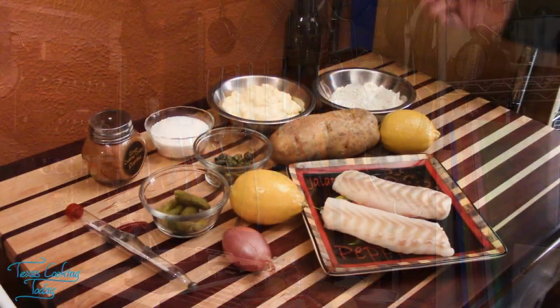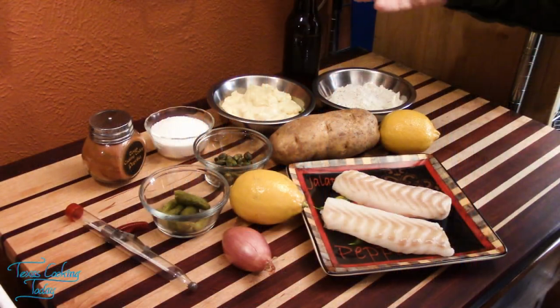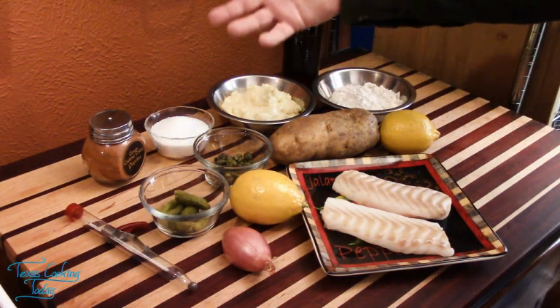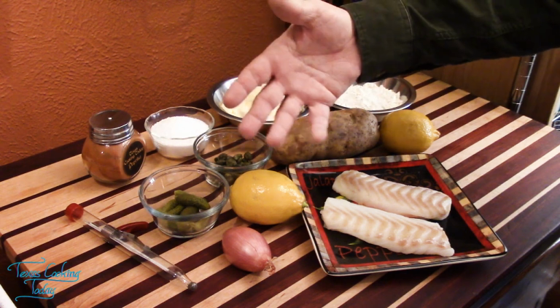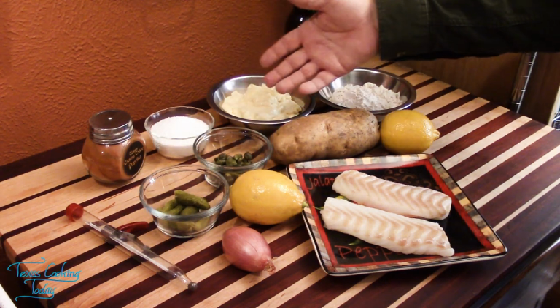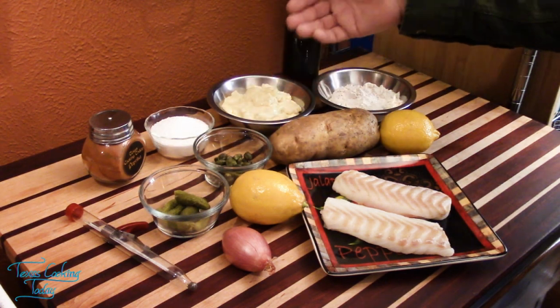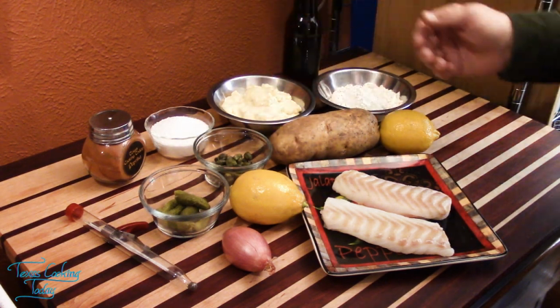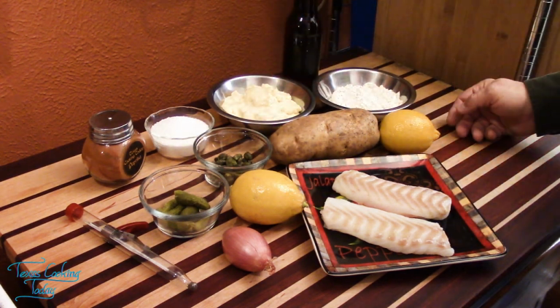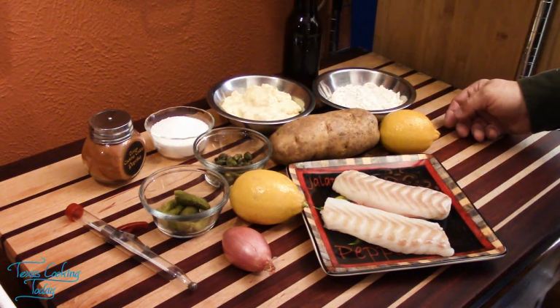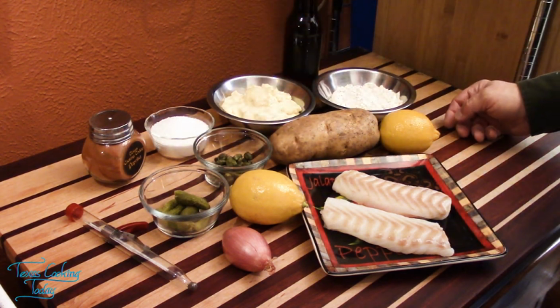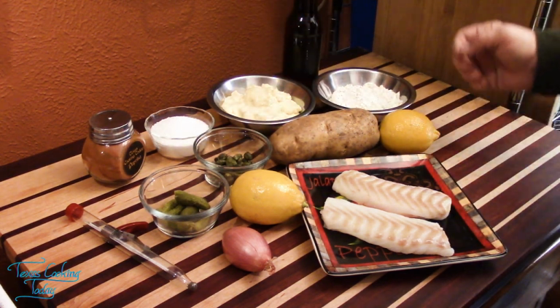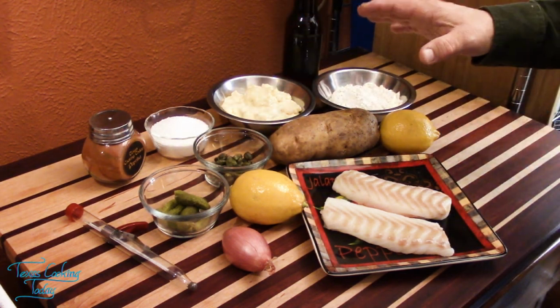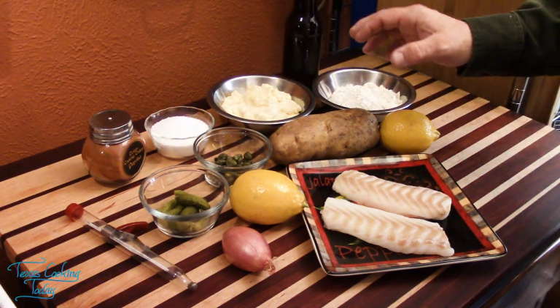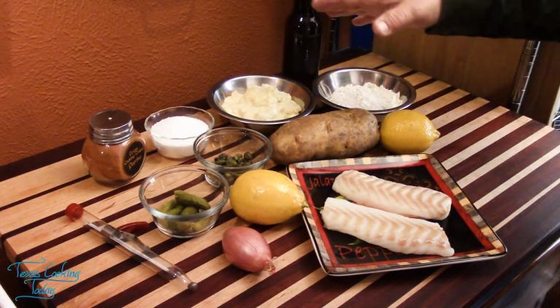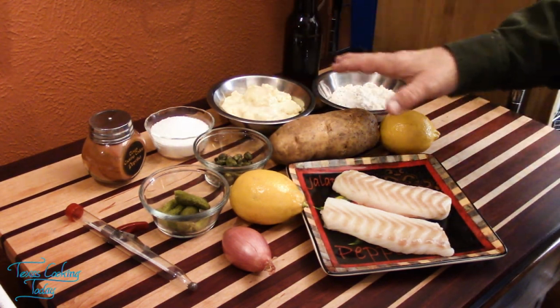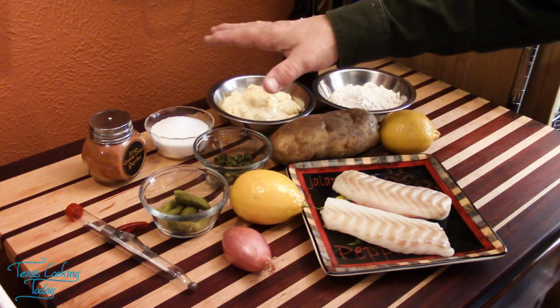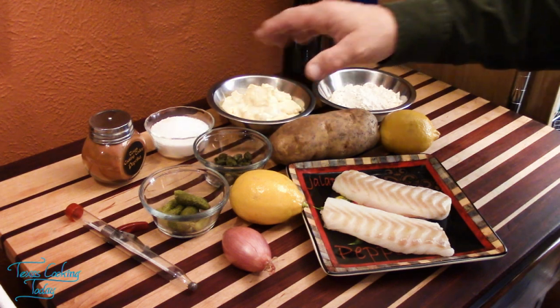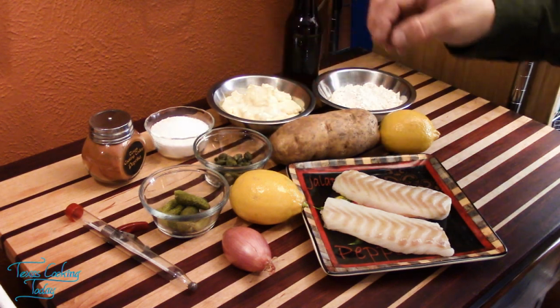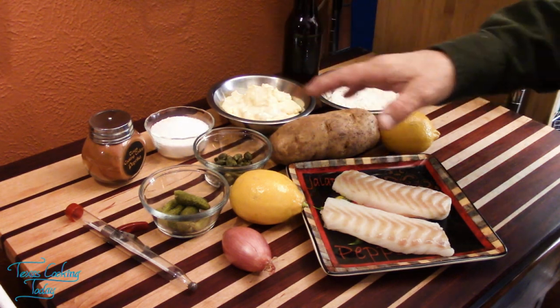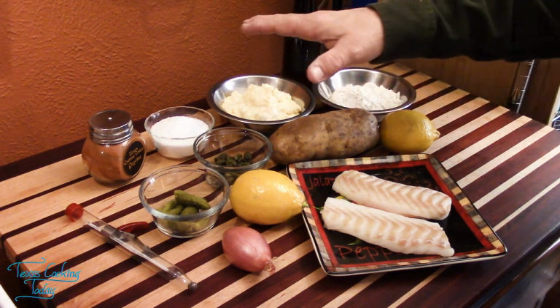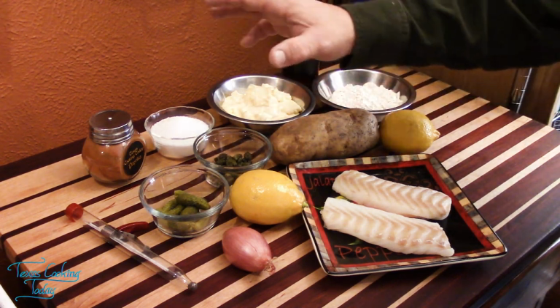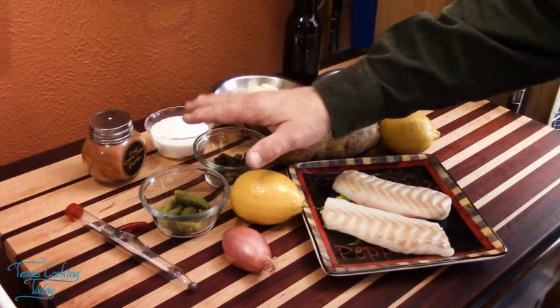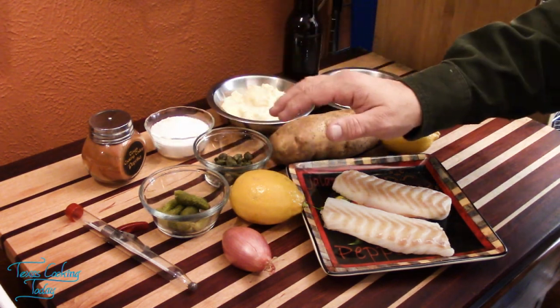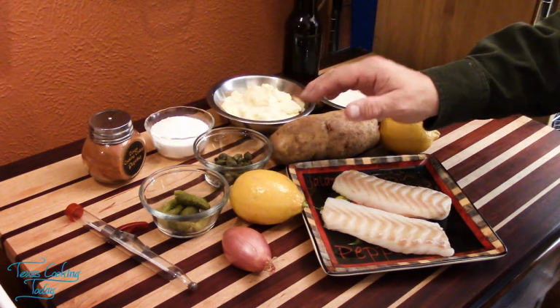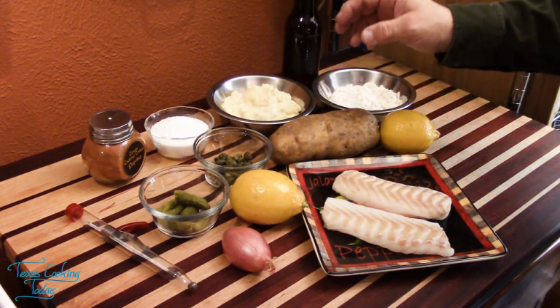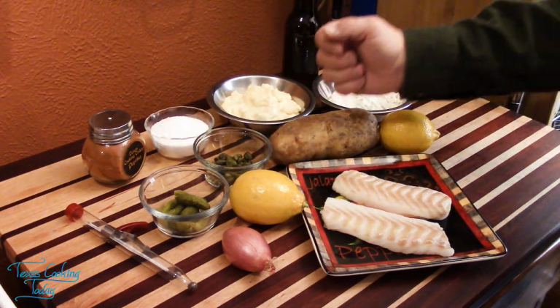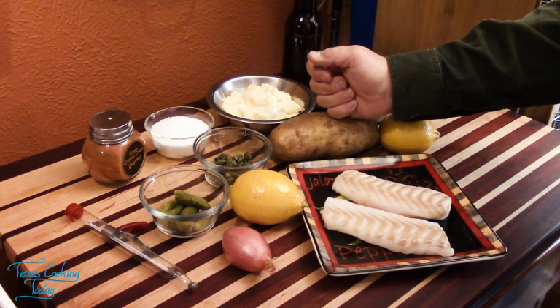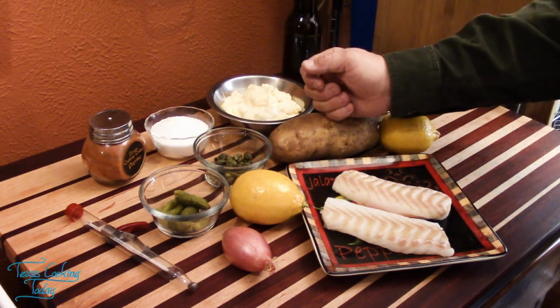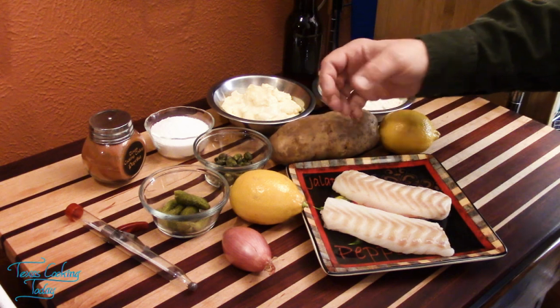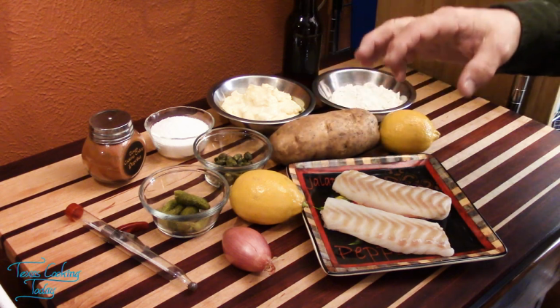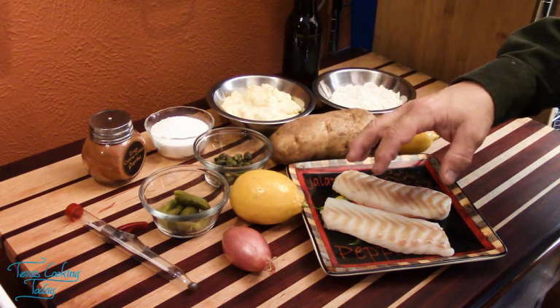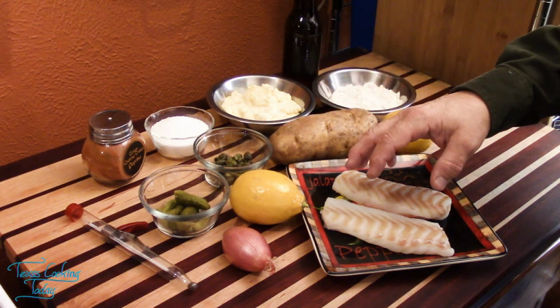Today we have some wonderful ingredients to make this fantastic dish. This isn't all about the fish alone — this is about making a wonderful tartar sauce, cooking up the chips just right, and using the right type of fish.